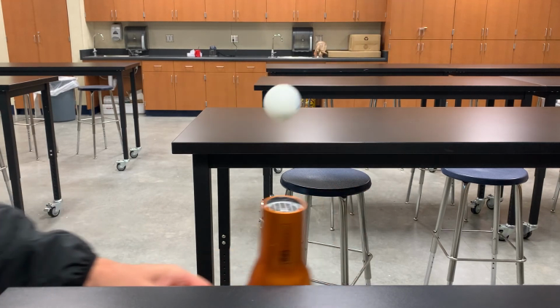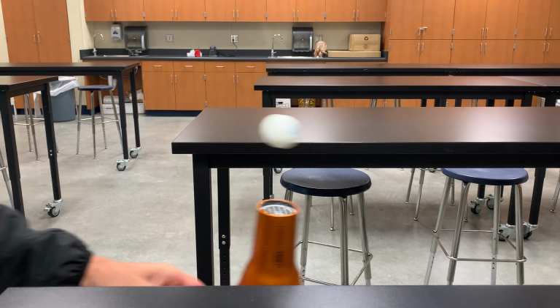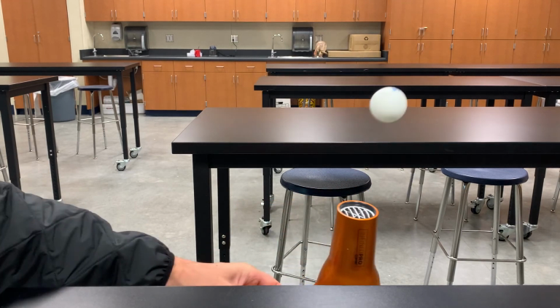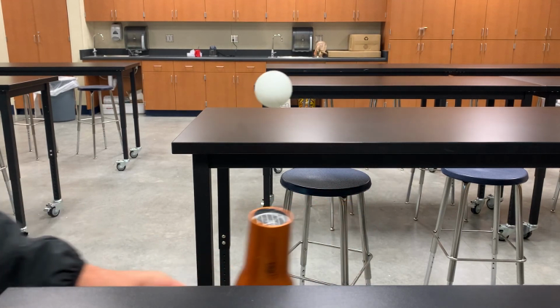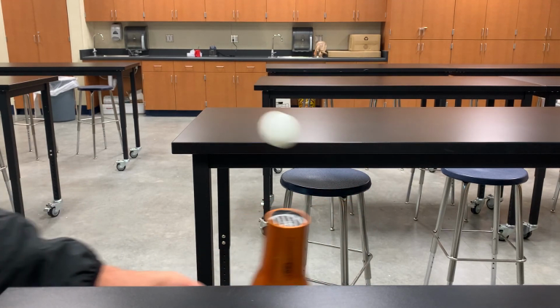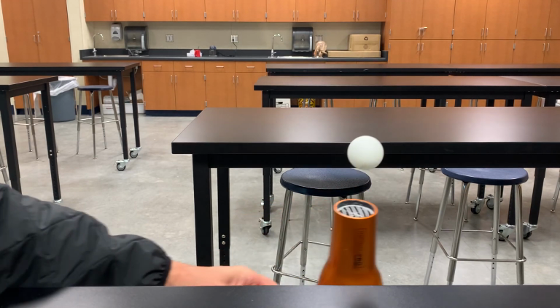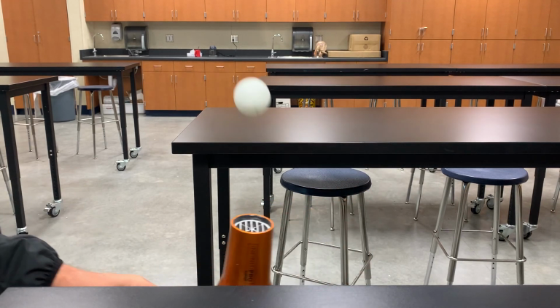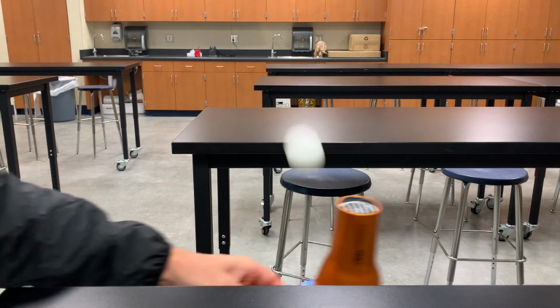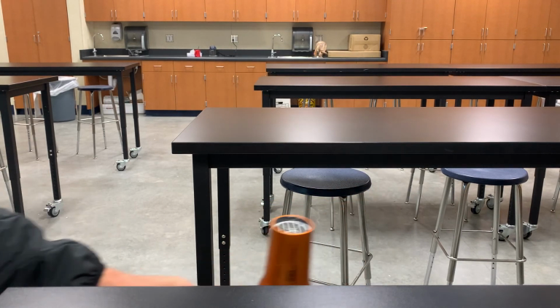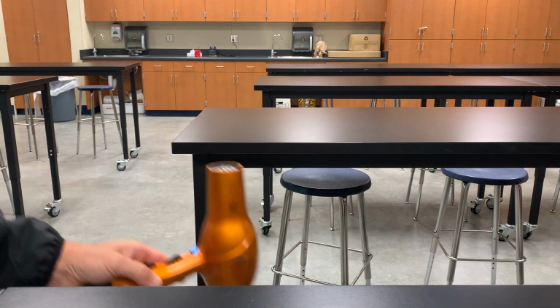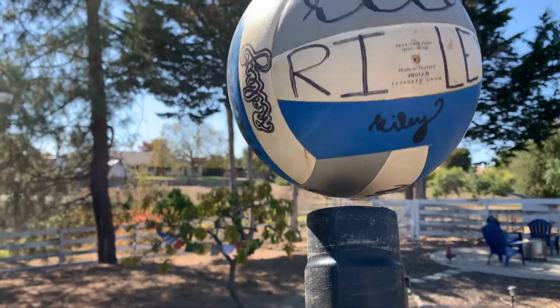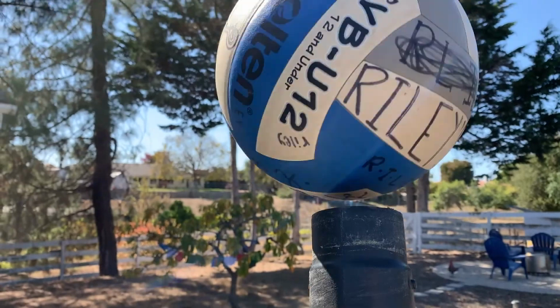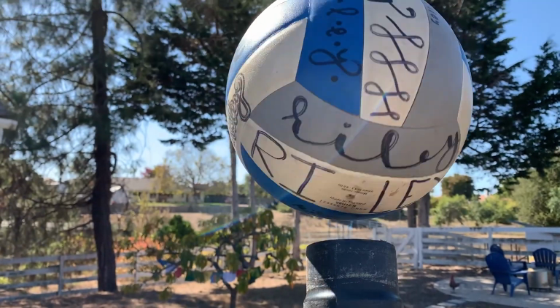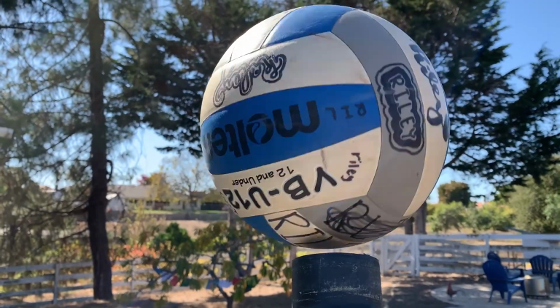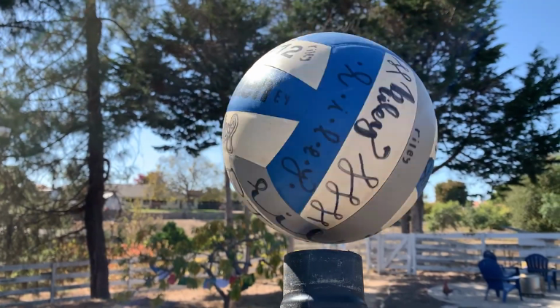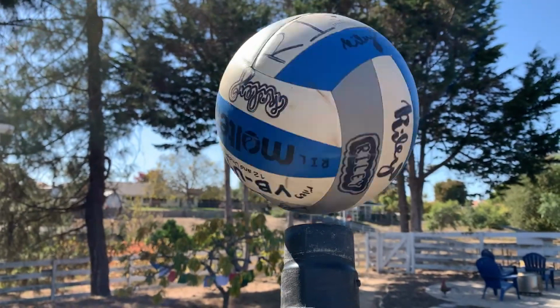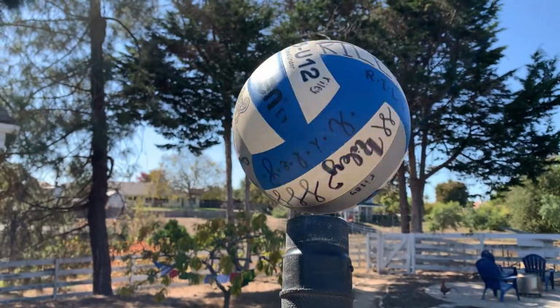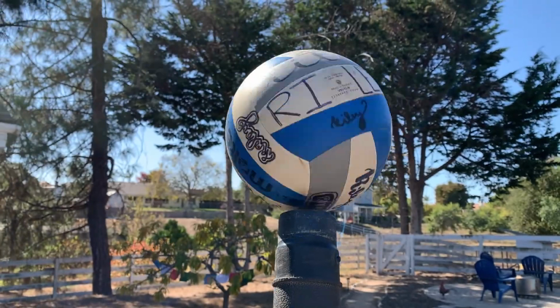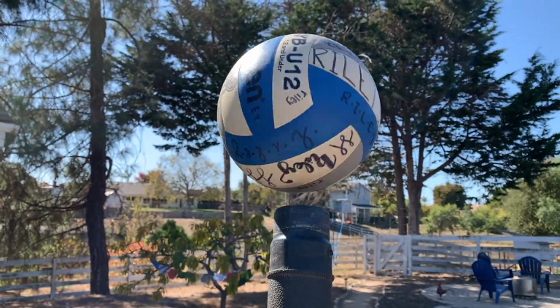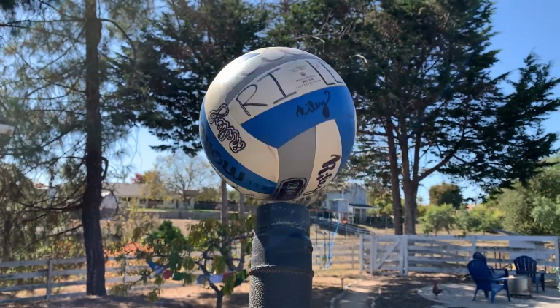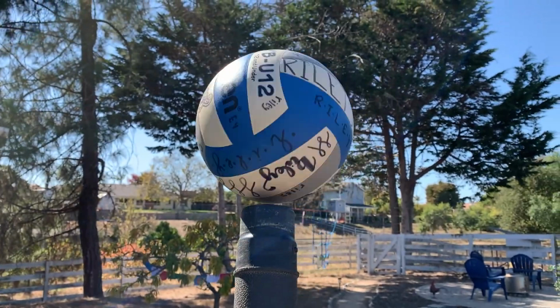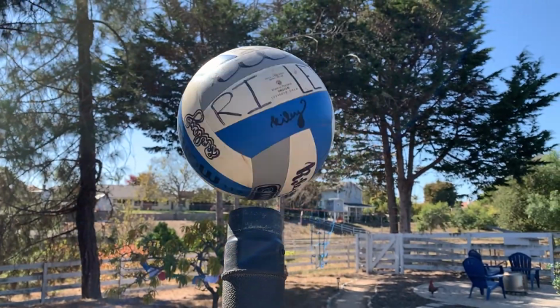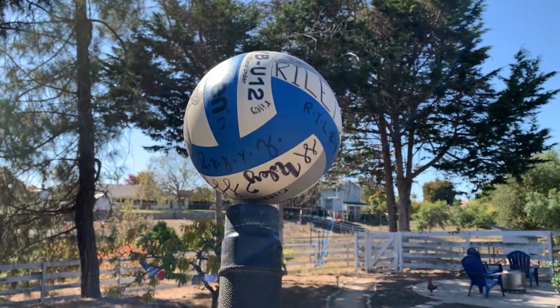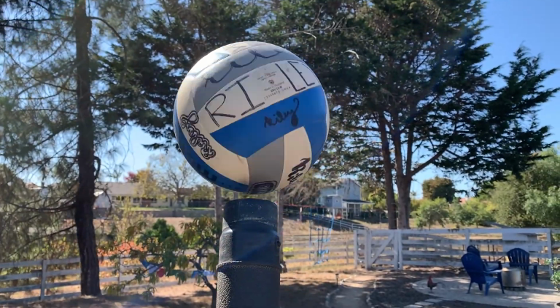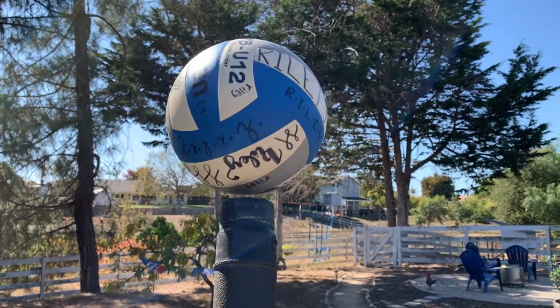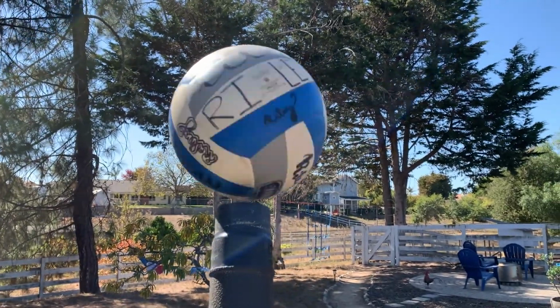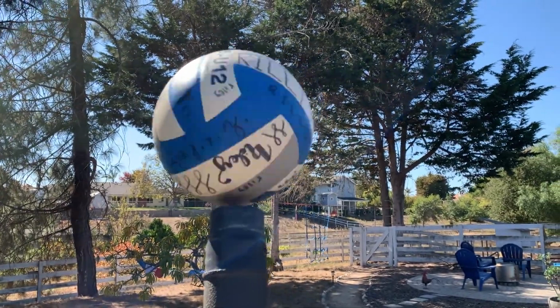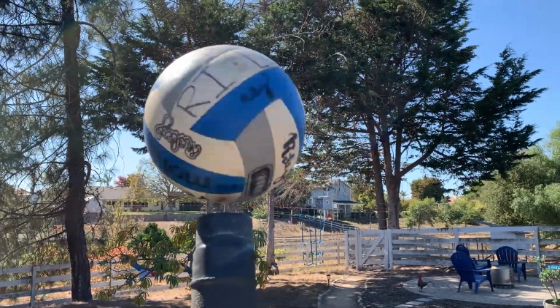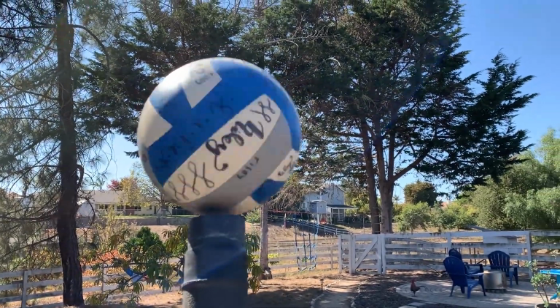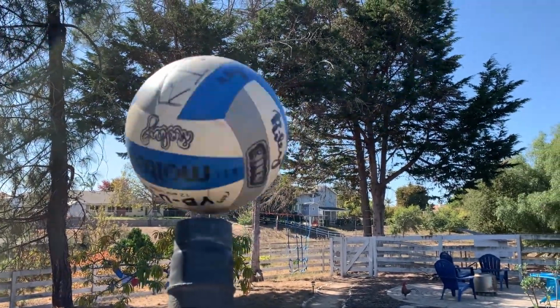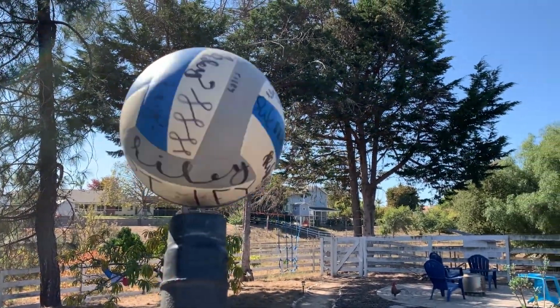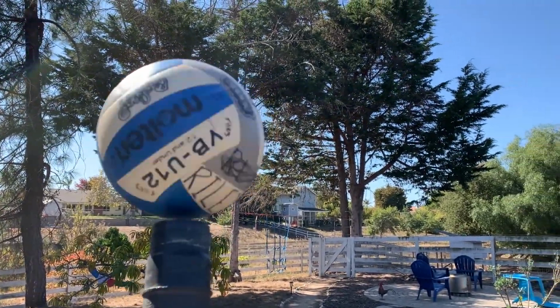Using a ping-pong ball and a blow dryer is fine, but my favorite way to end this demonstration is with an electric leaf blower and a volleyball.